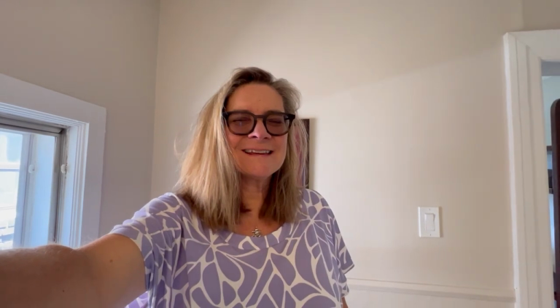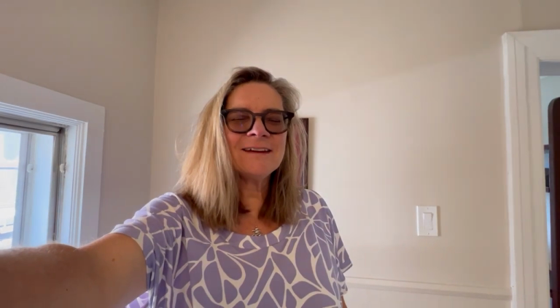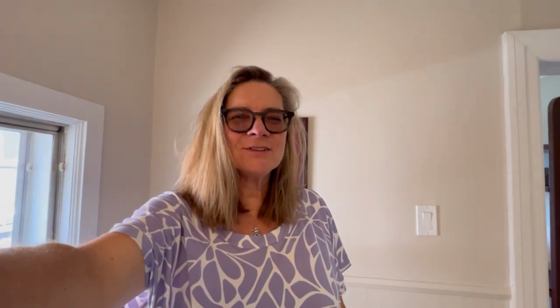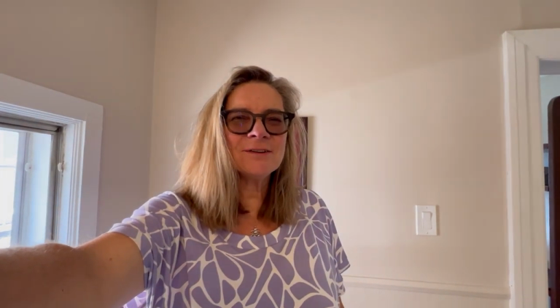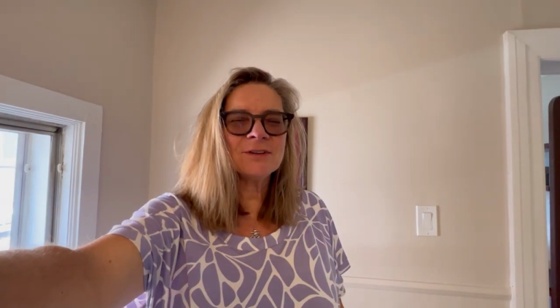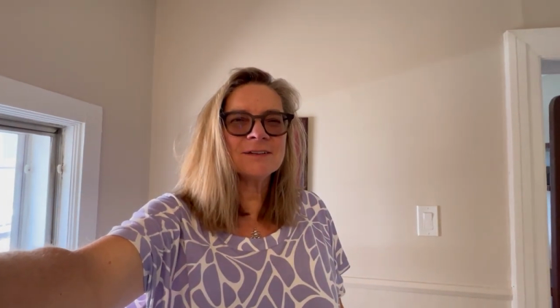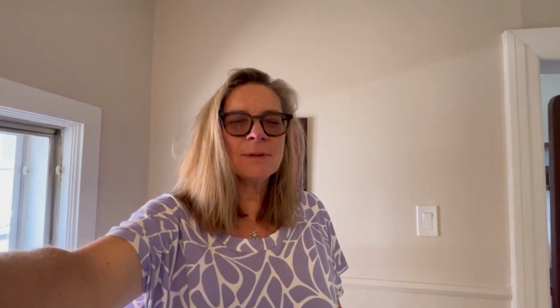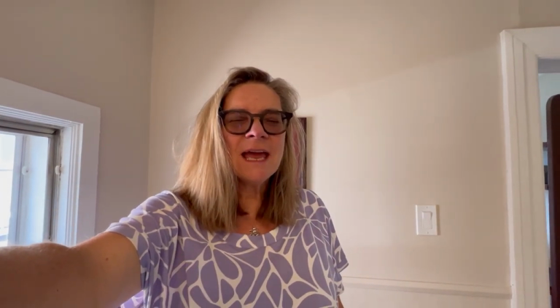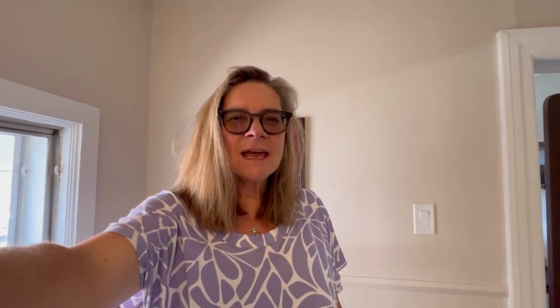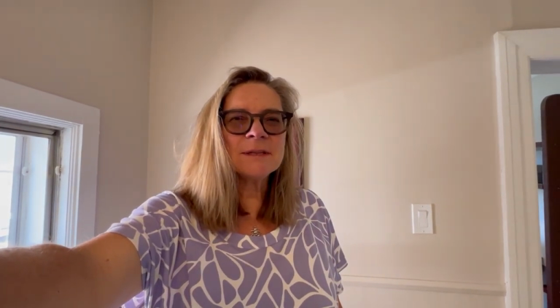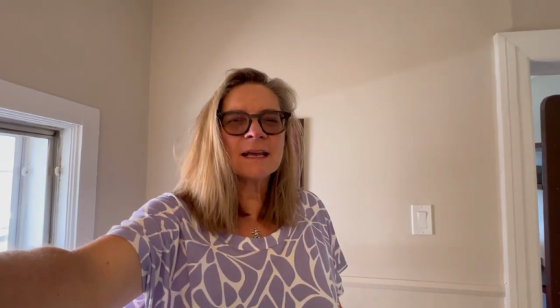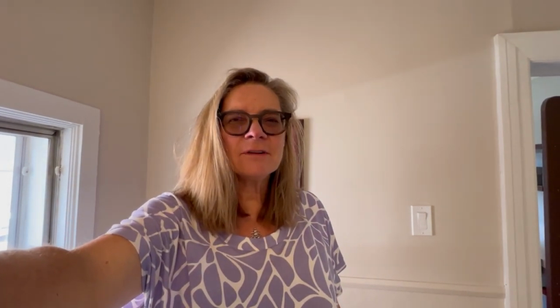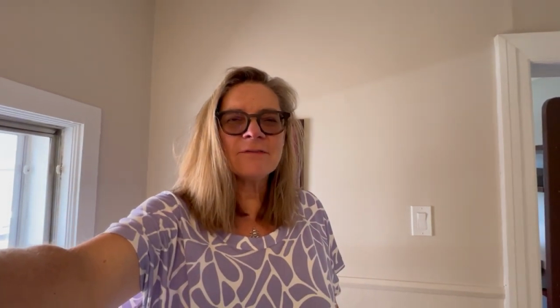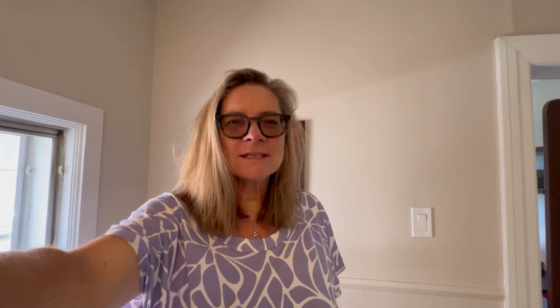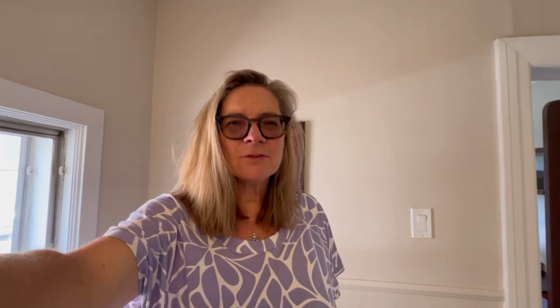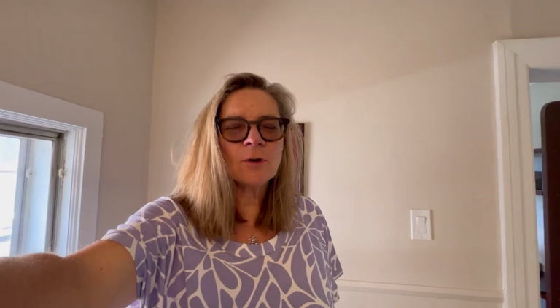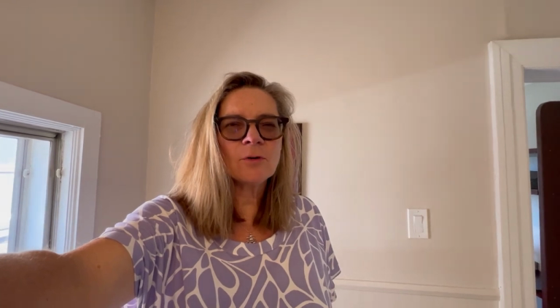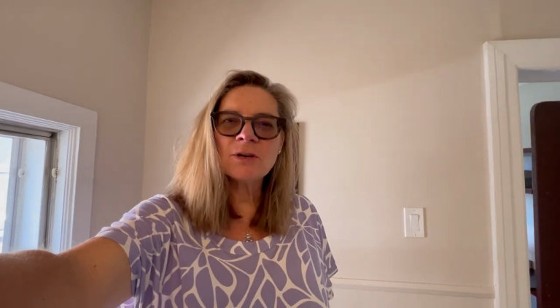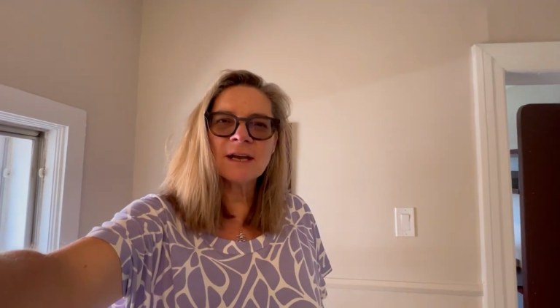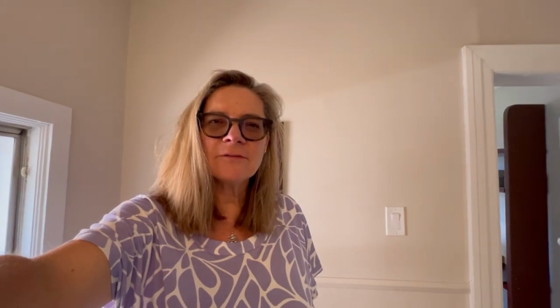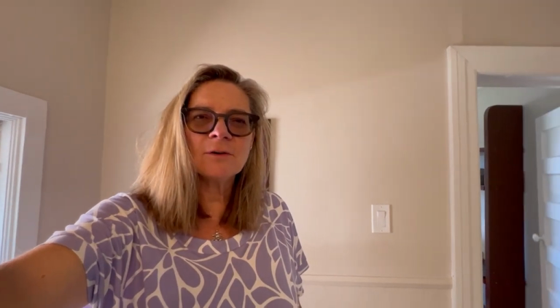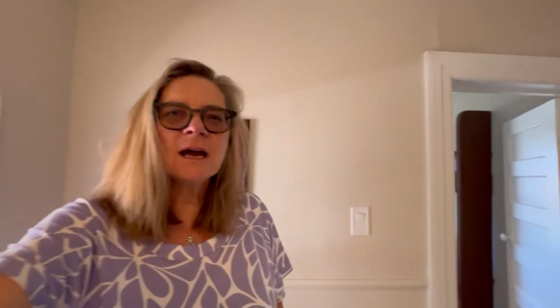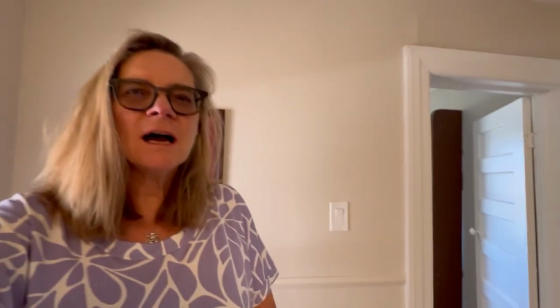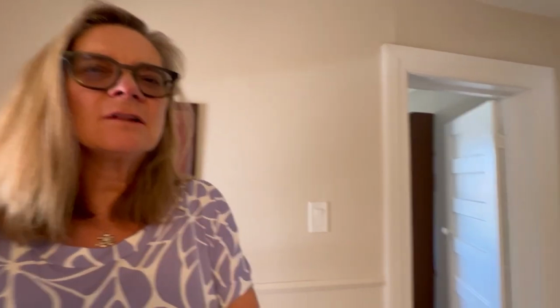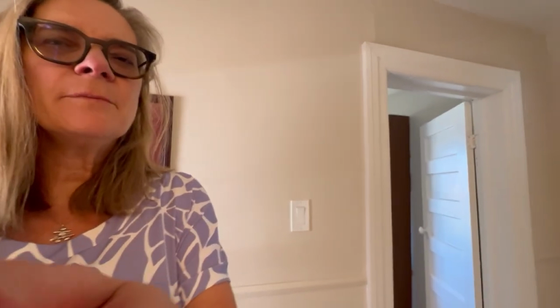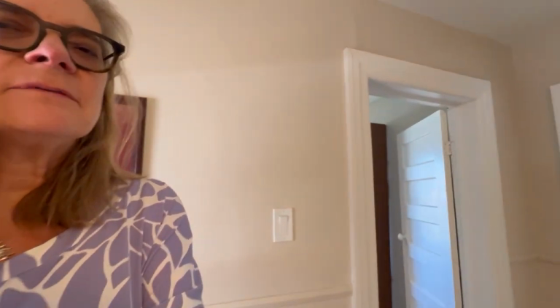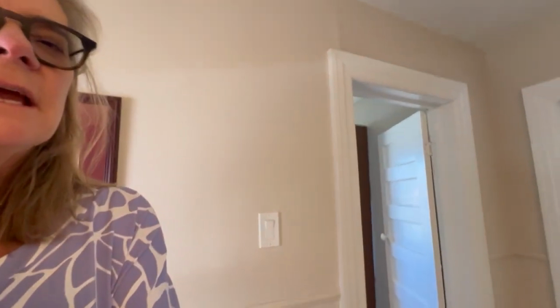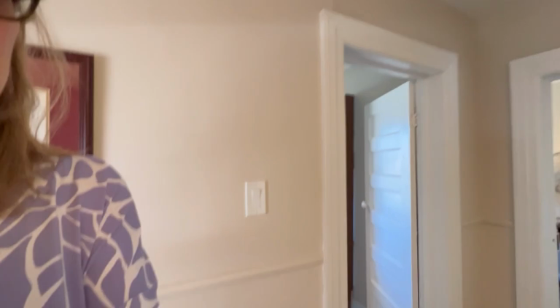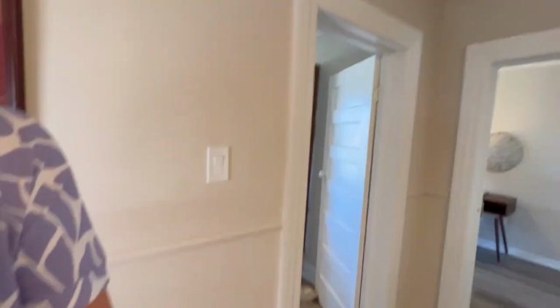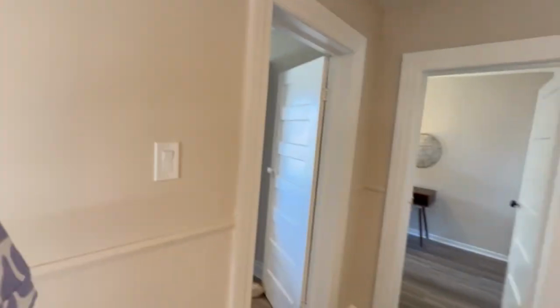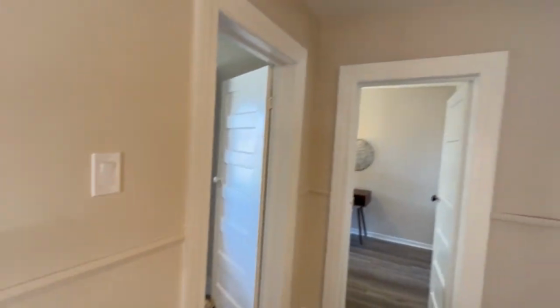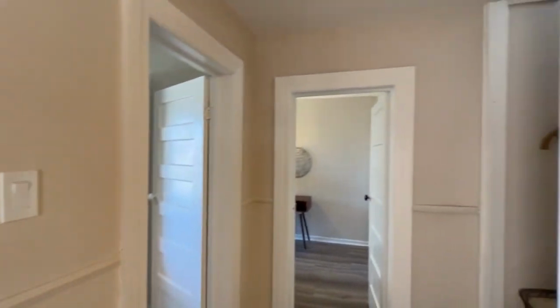Hi there, it's Julie Kinnear of the Julie Kinnear team, and I'm in the second level of 1137 Dovercourt Road. Make sure you check out our video, including the main level and the outside.